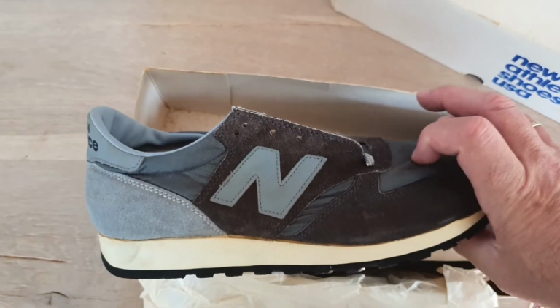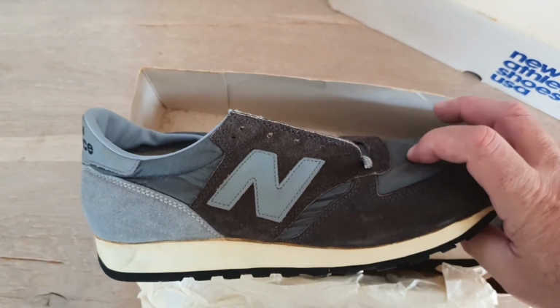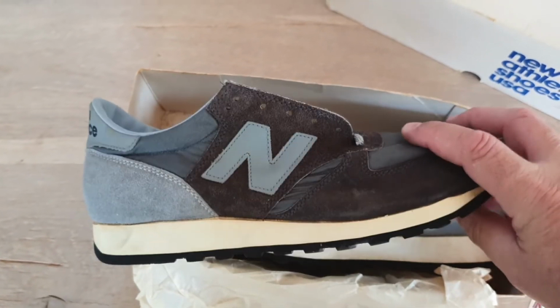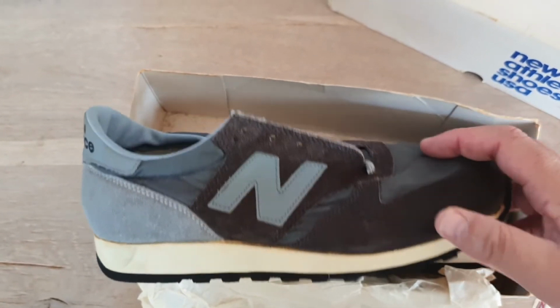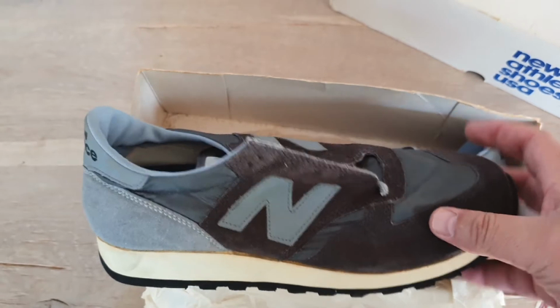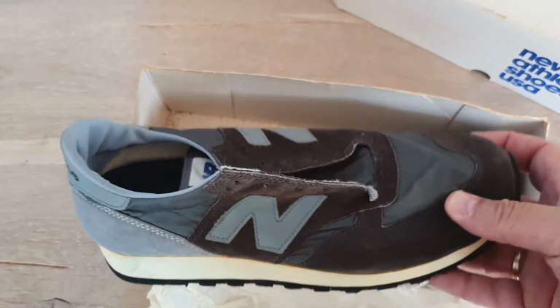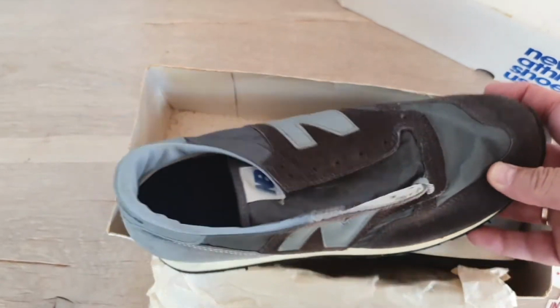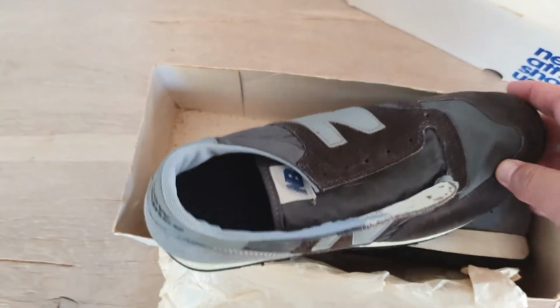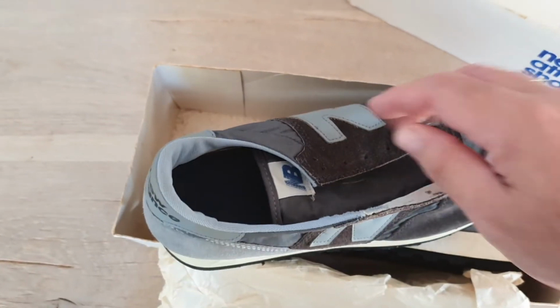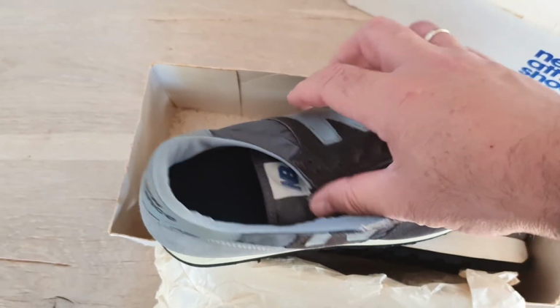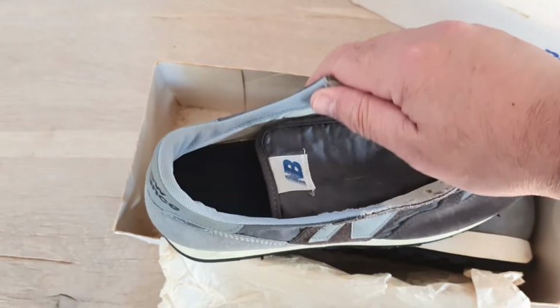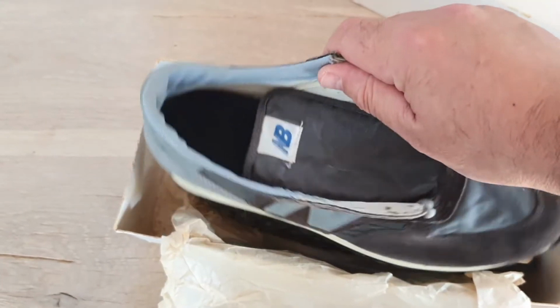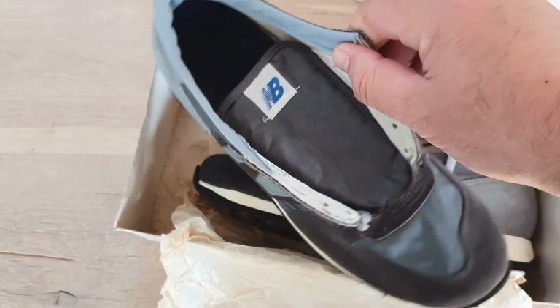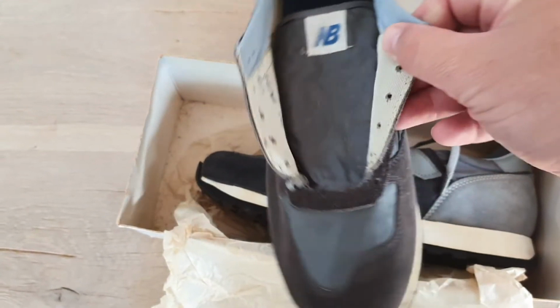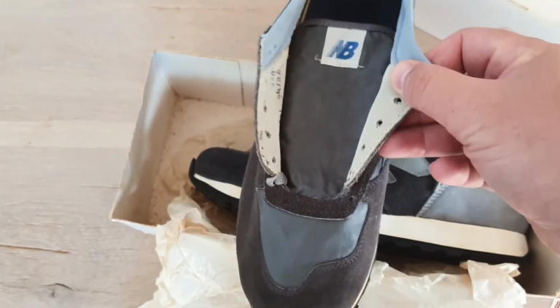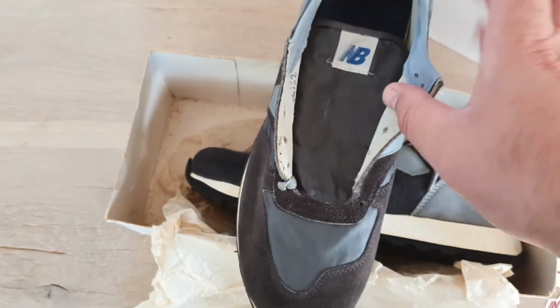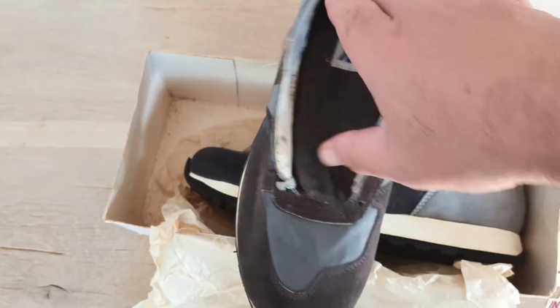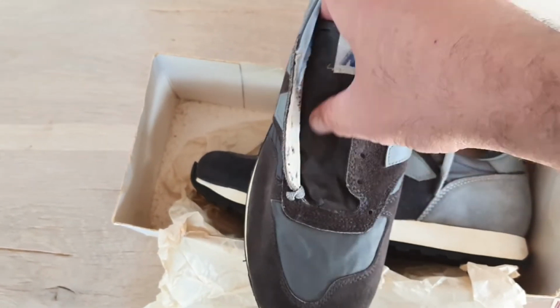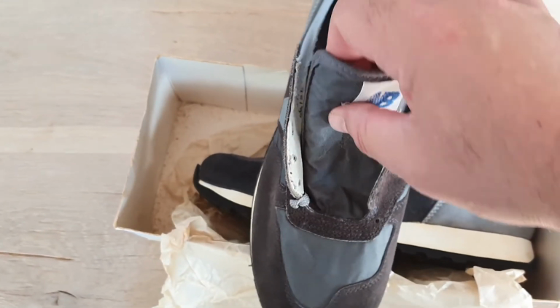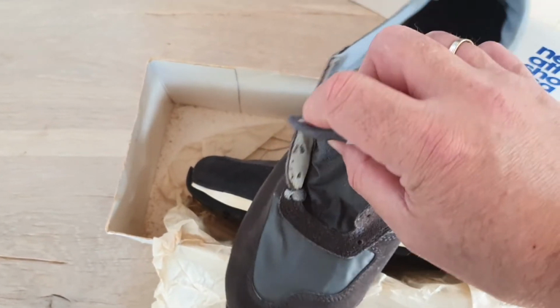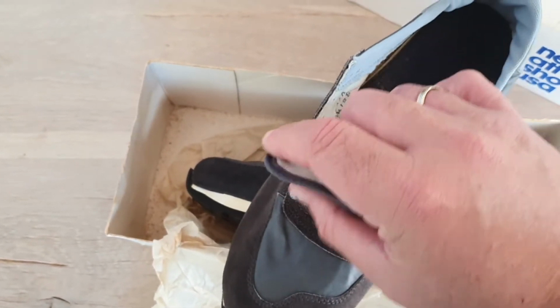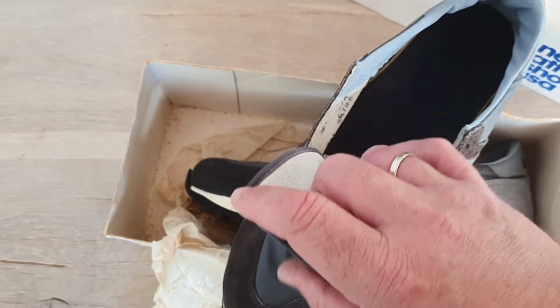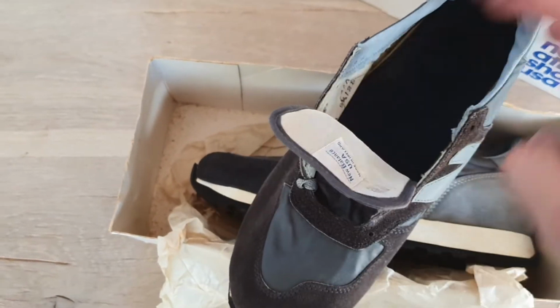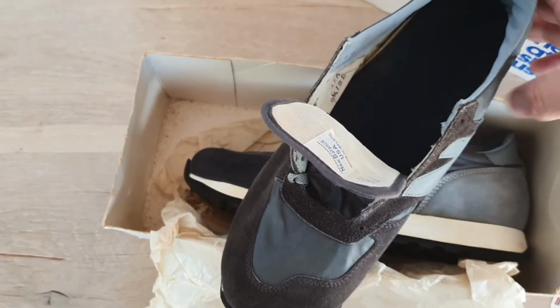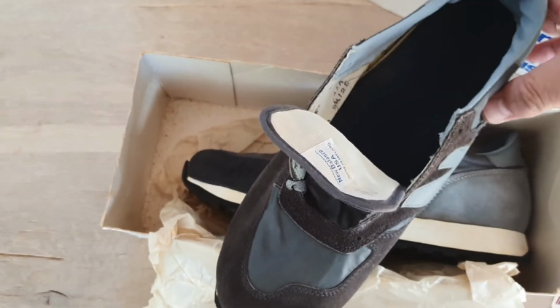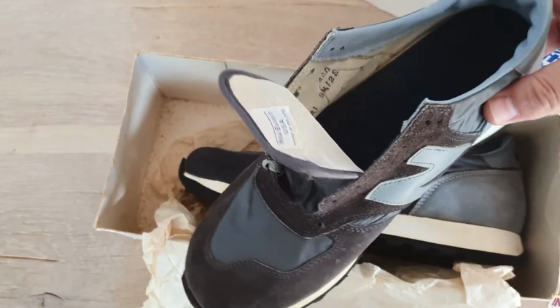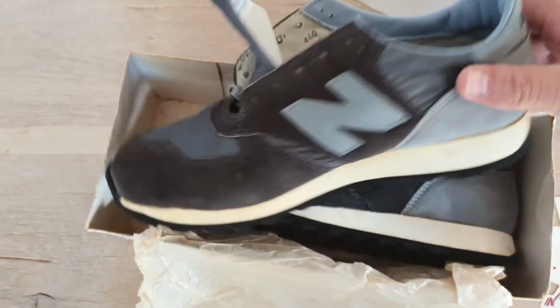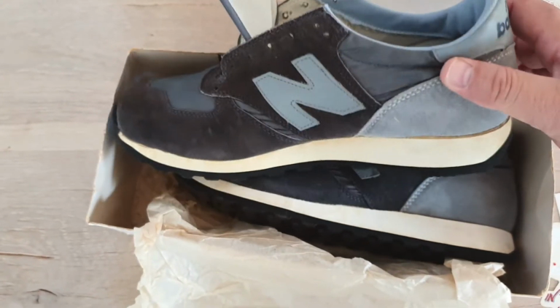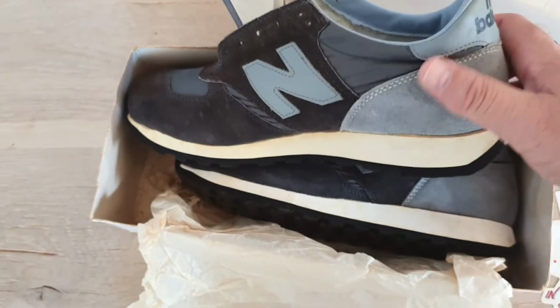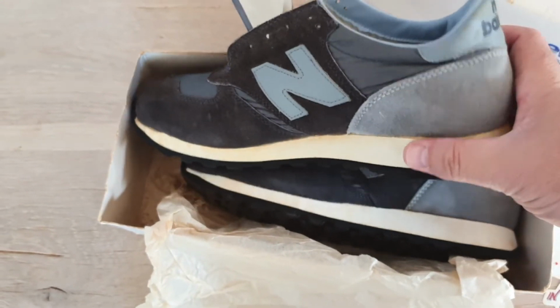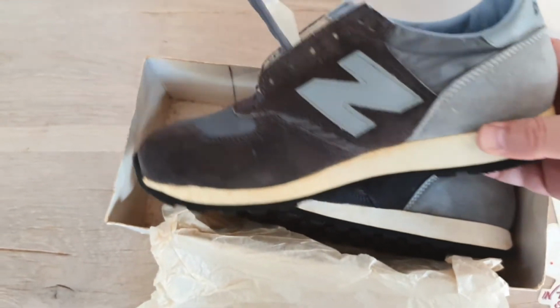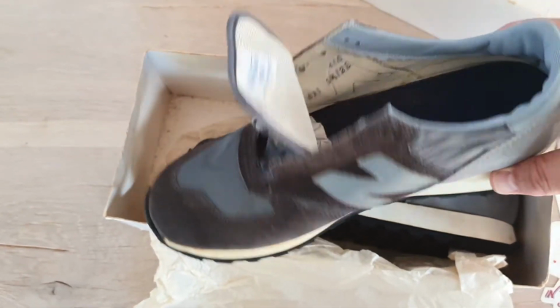Really cool dead stock, not laced before — this one is really awesome colorway.